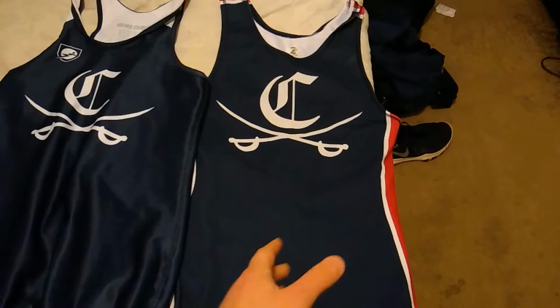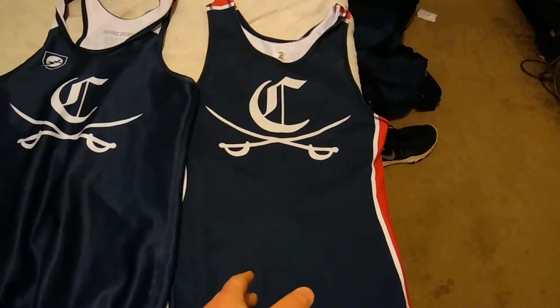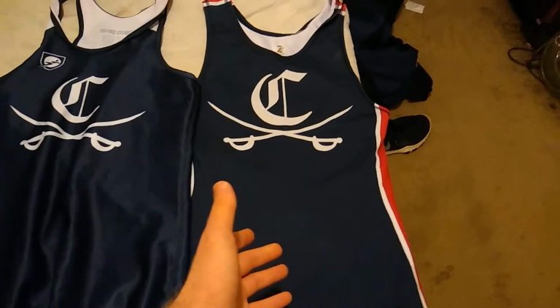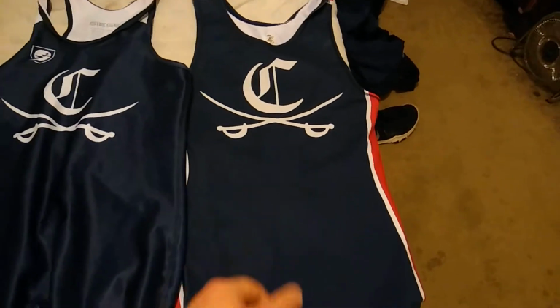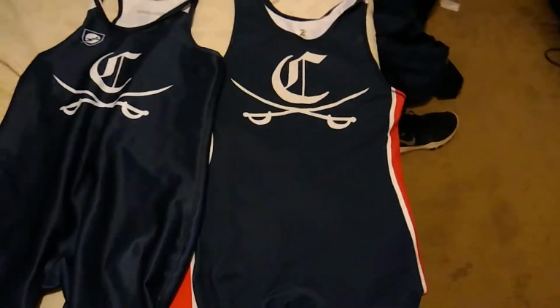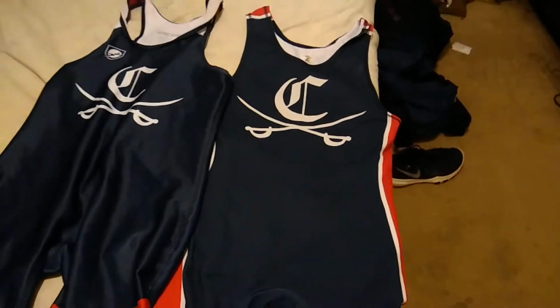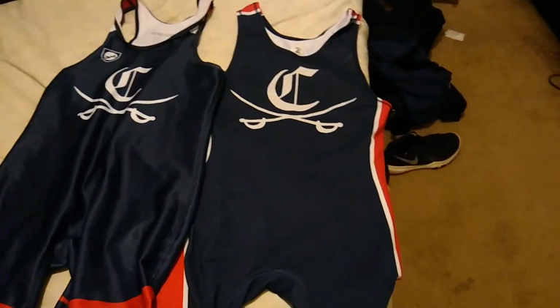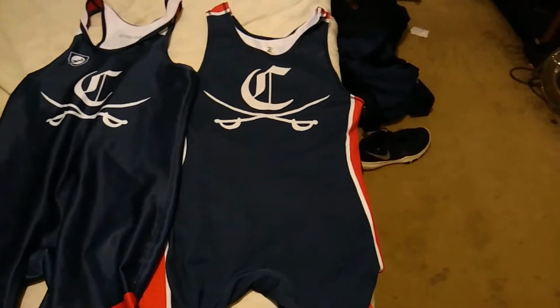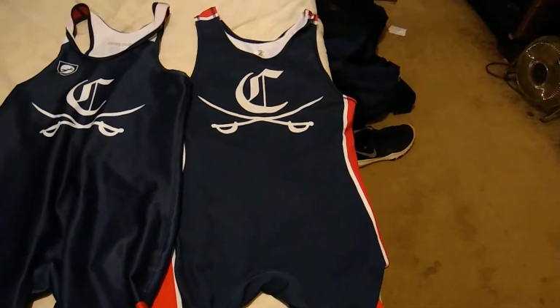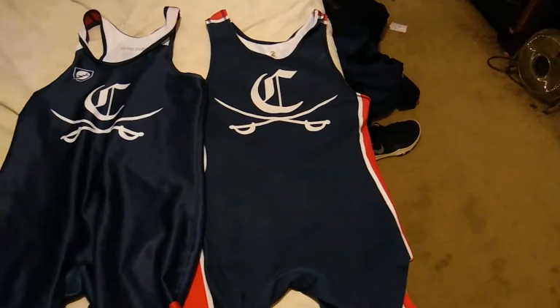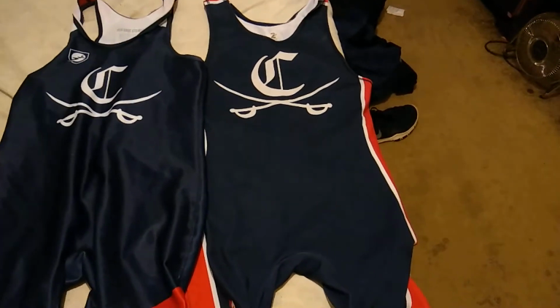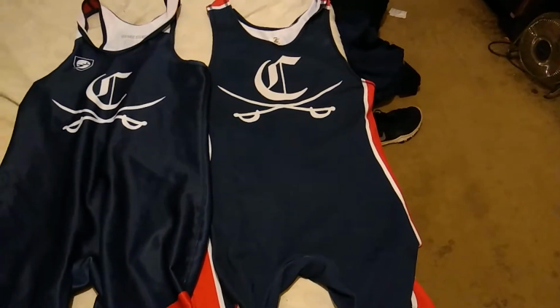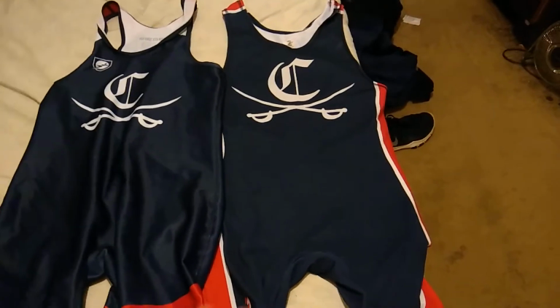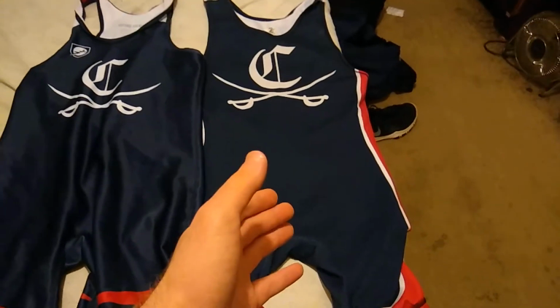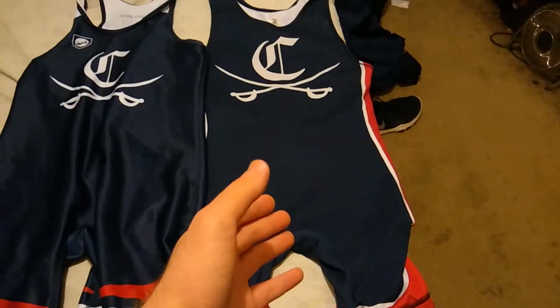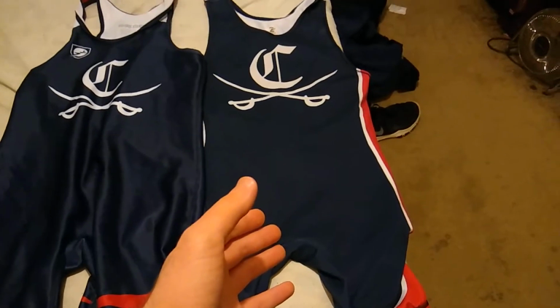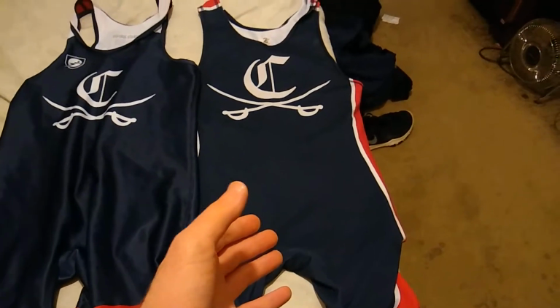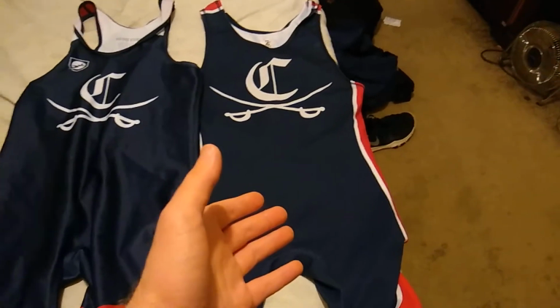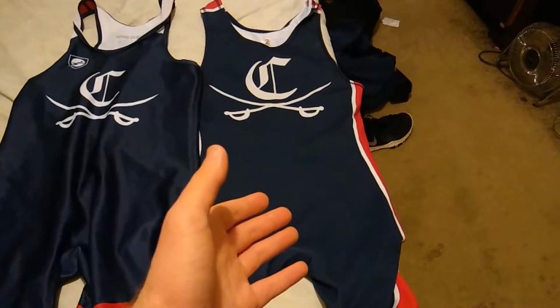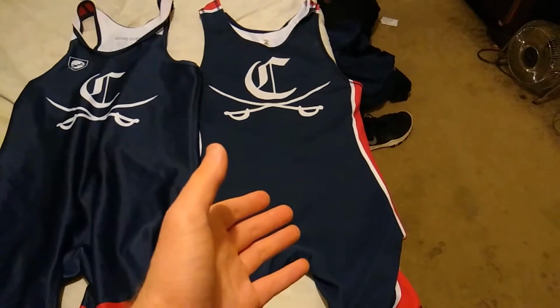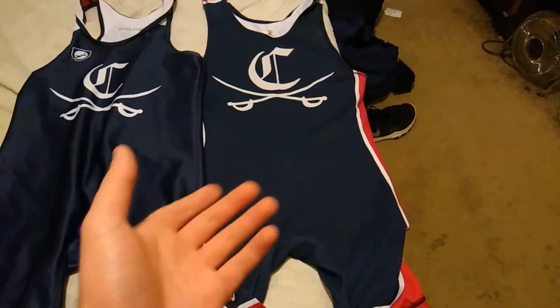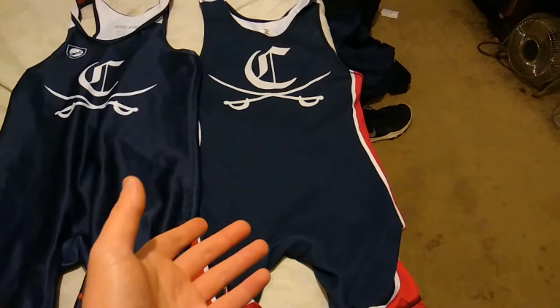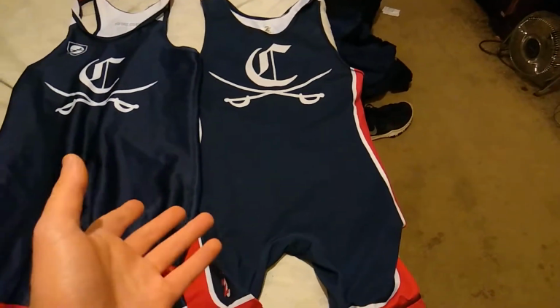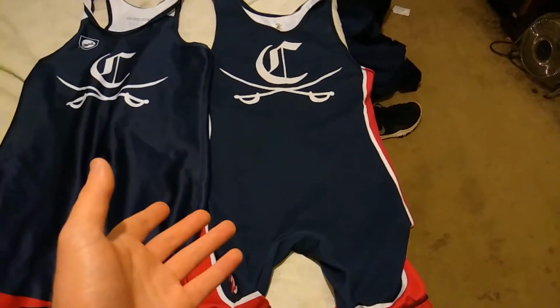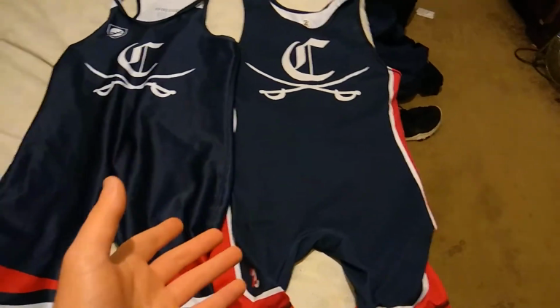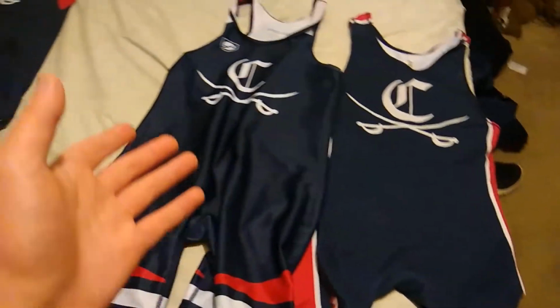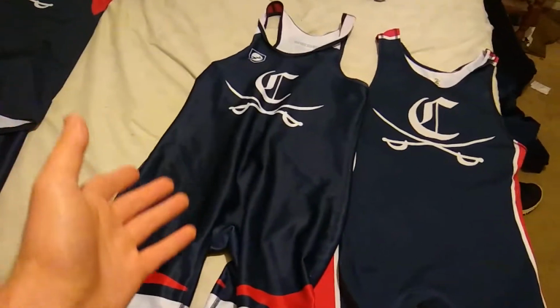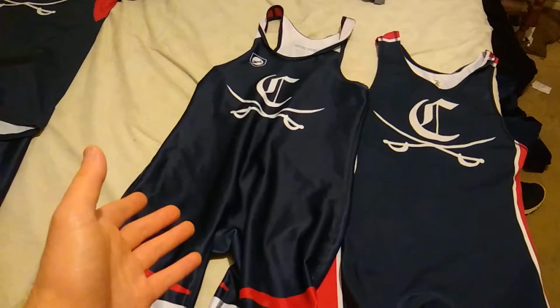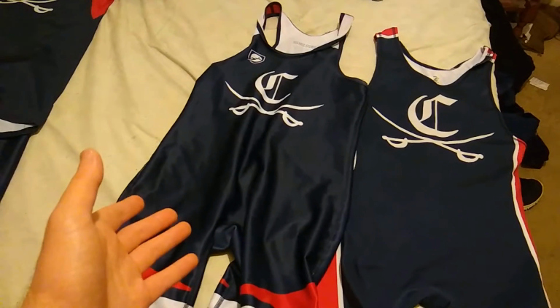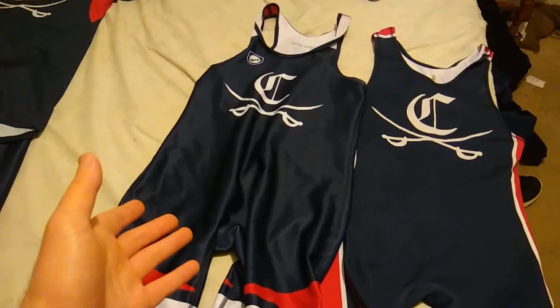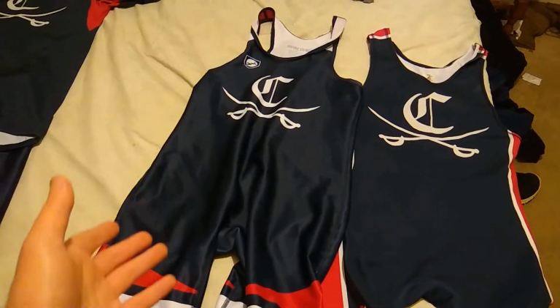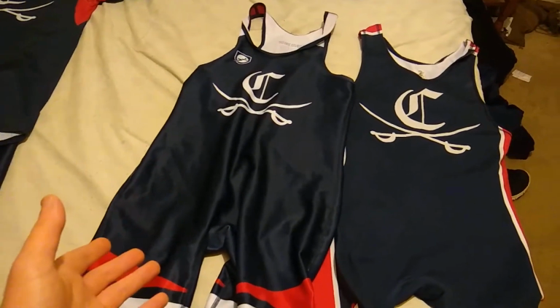Different schools use different materials. This one is polyester, and the good thing about it is that it conforms to your body type. So even though I'm technically a large, this medium still fits me because the polyester can stretch out. This other one is also a medium.